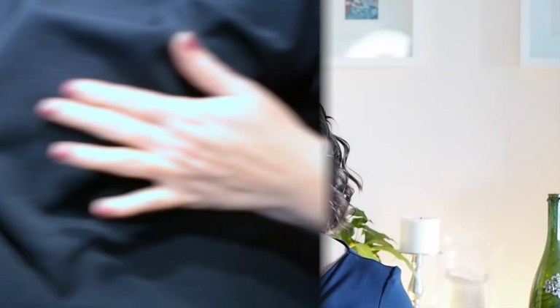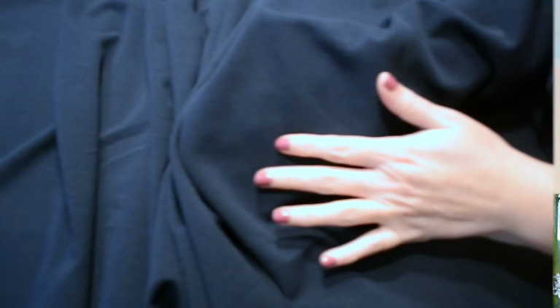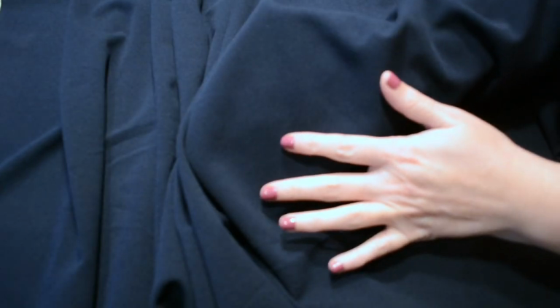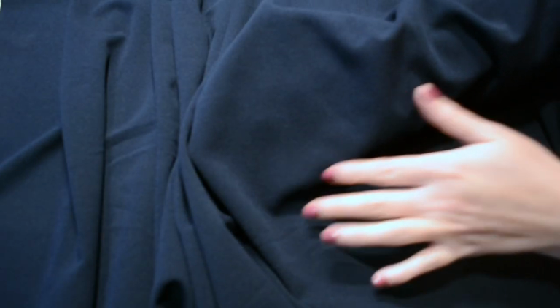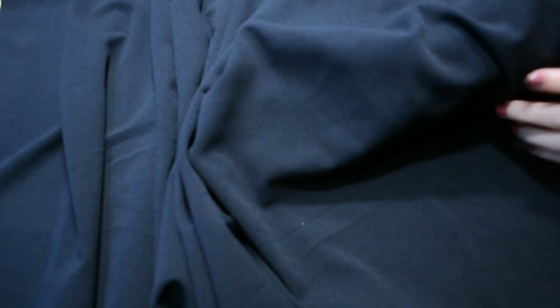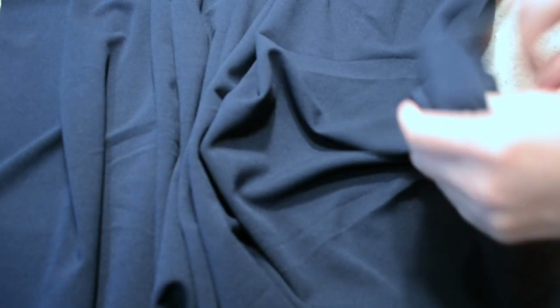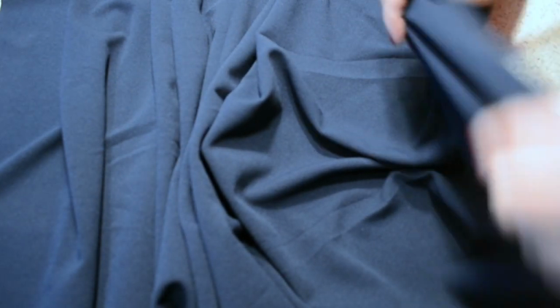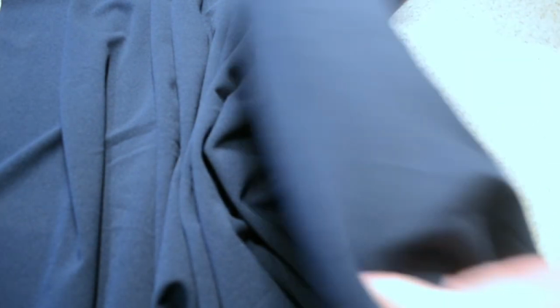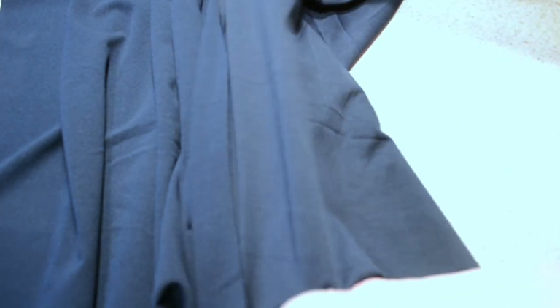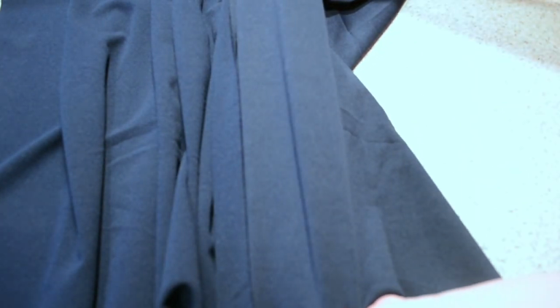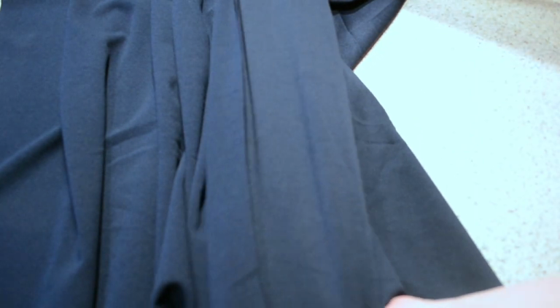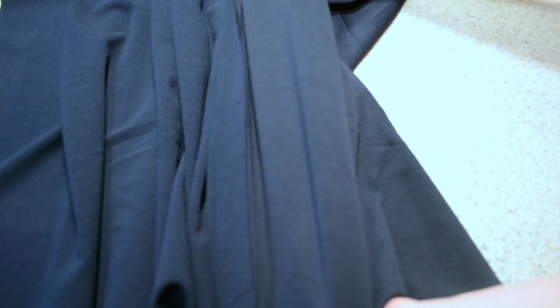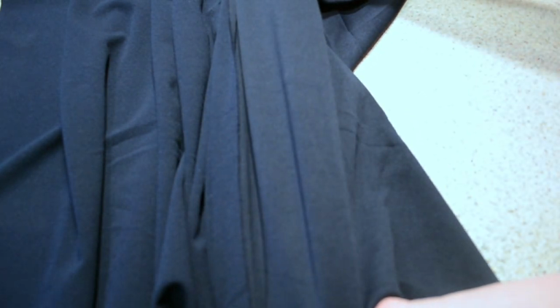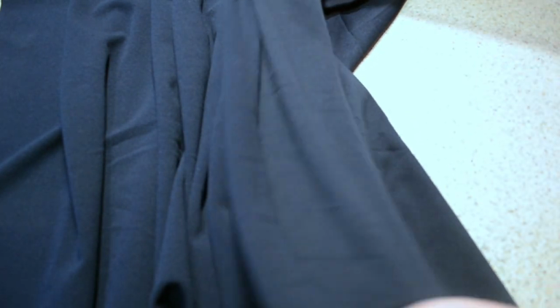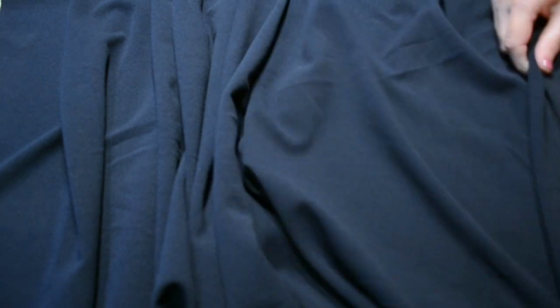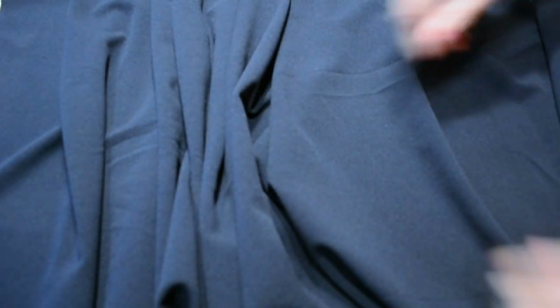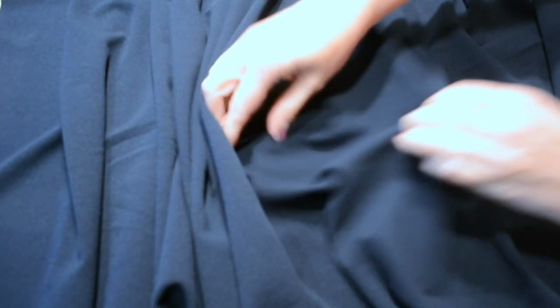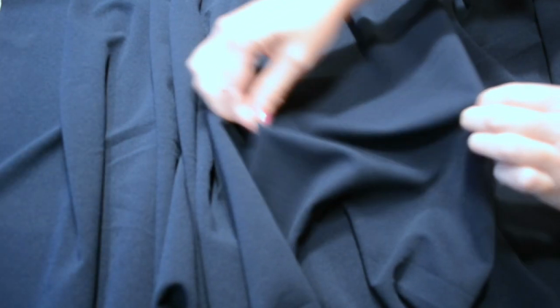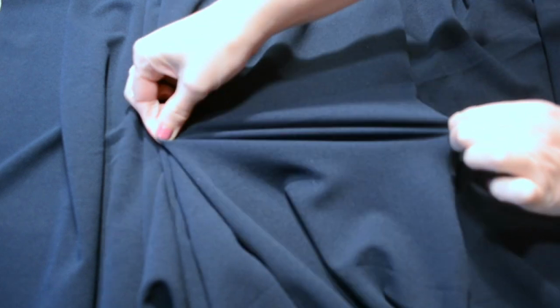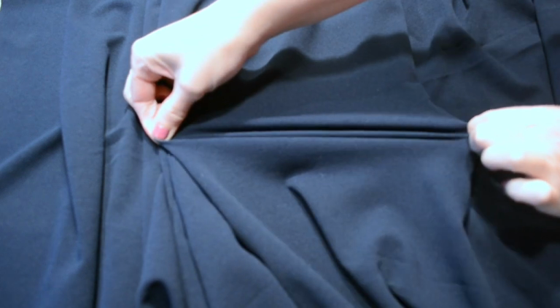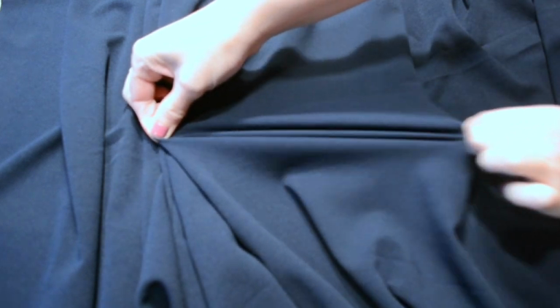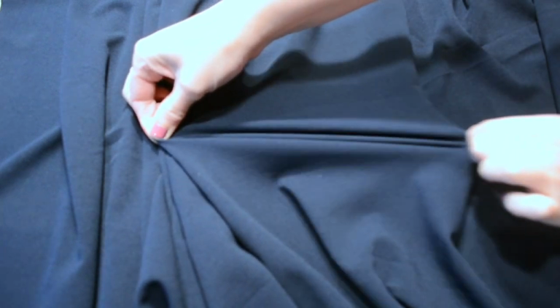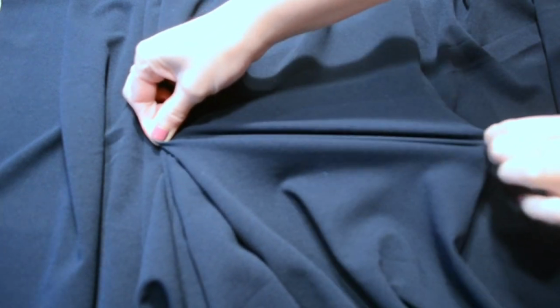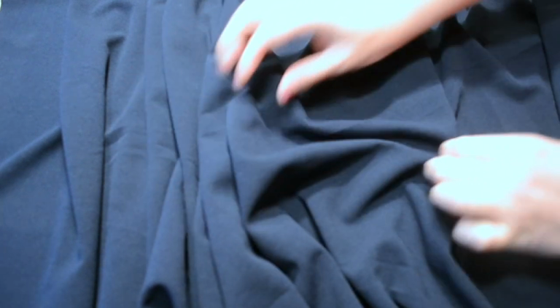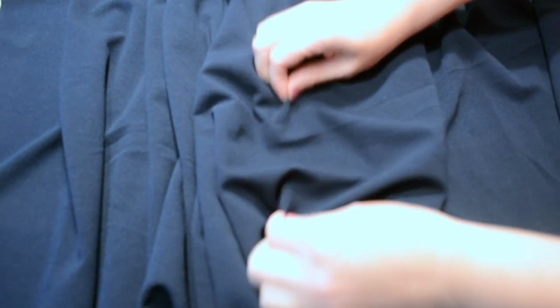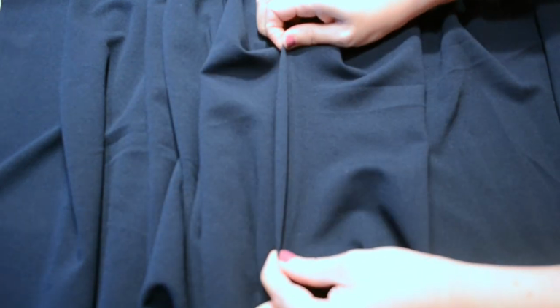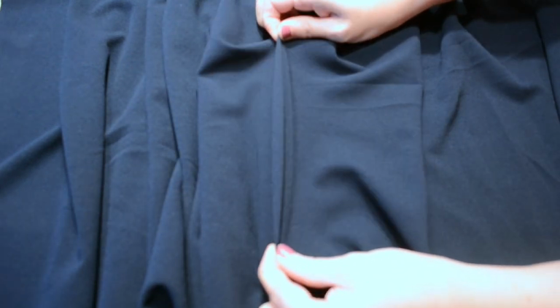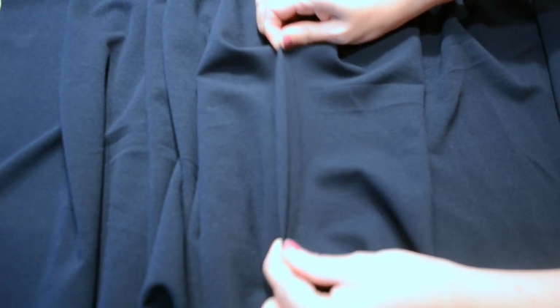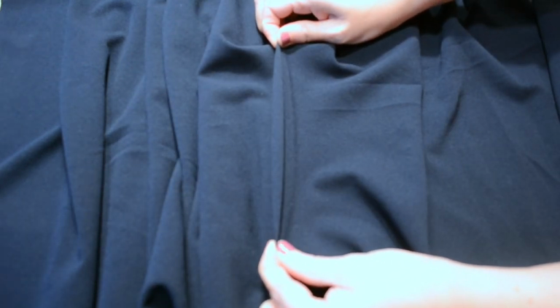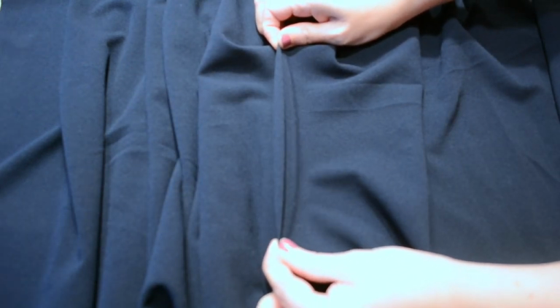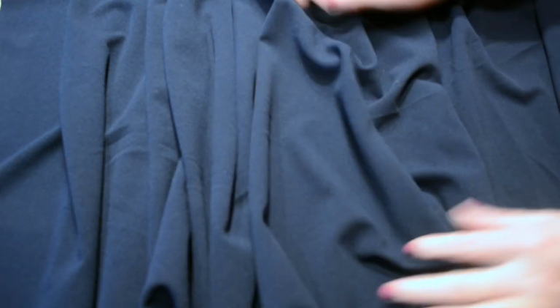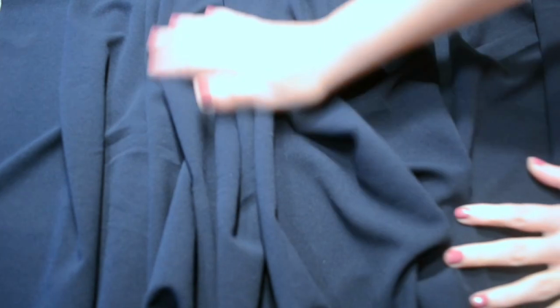Starting with the fabric — this is a scuba crepe. It has a nice texture on one side, smooth on the other, and it has stretch across the fabric. Perfect for a dress like this.